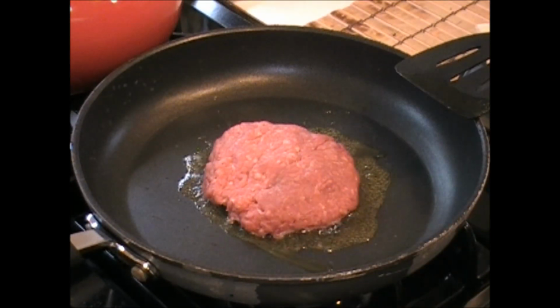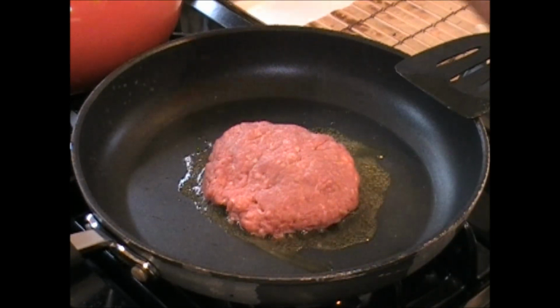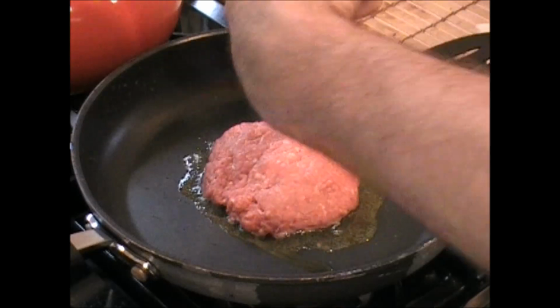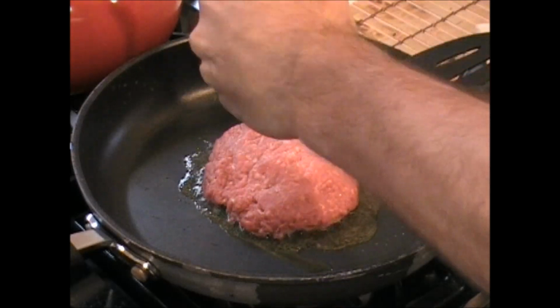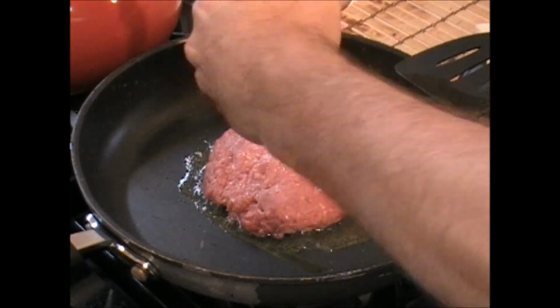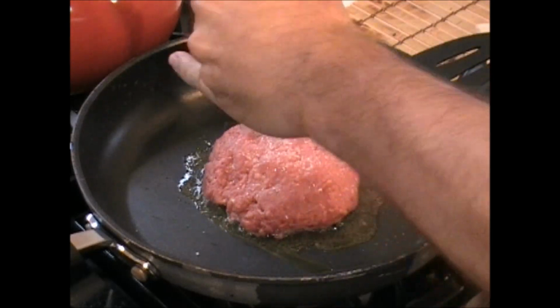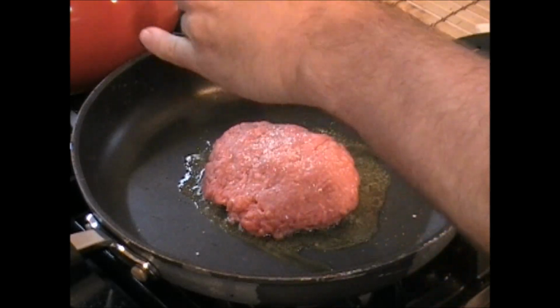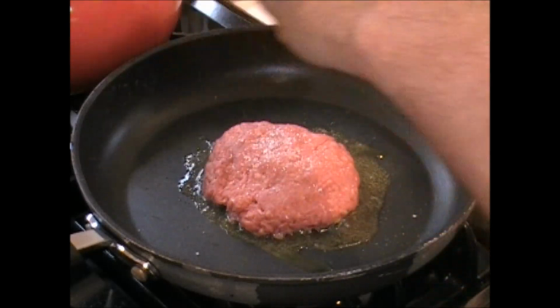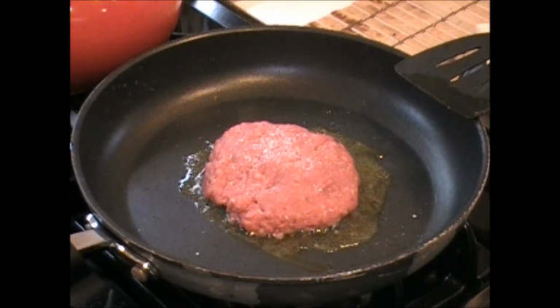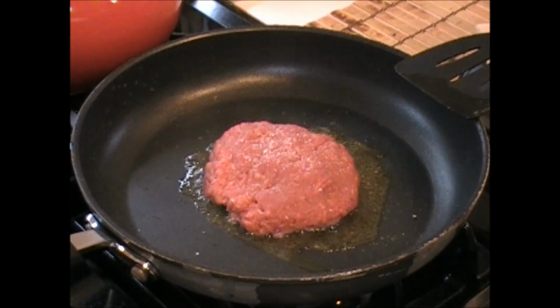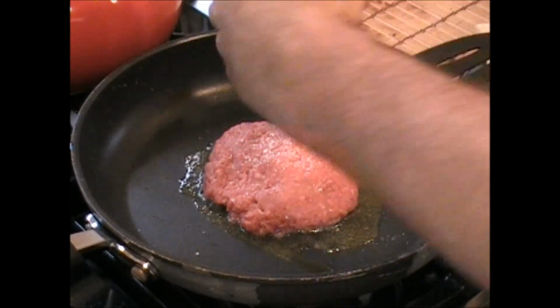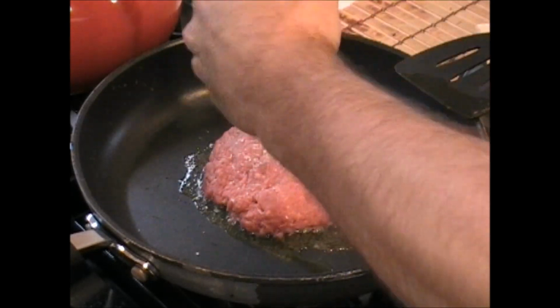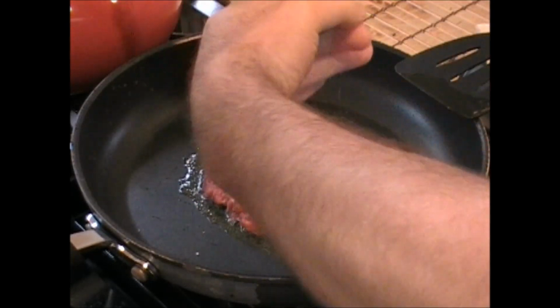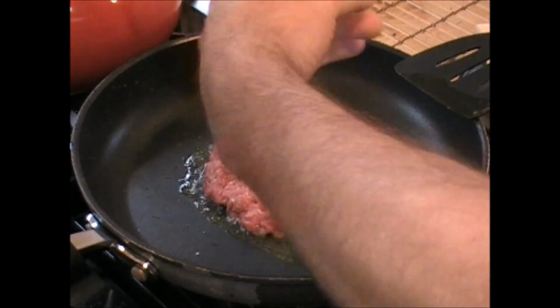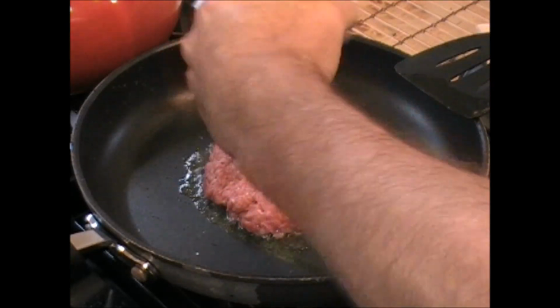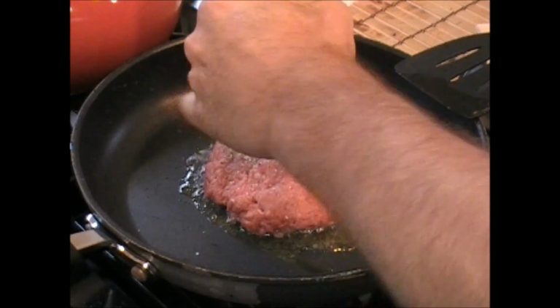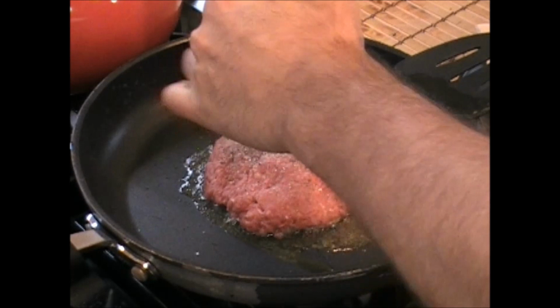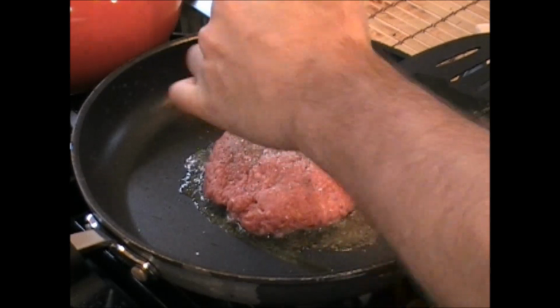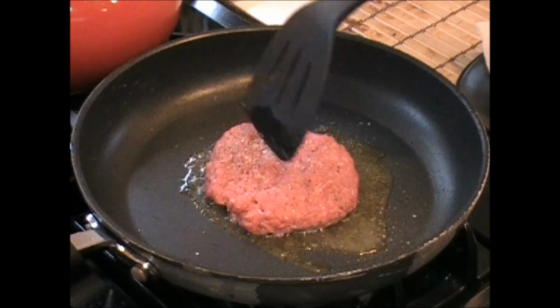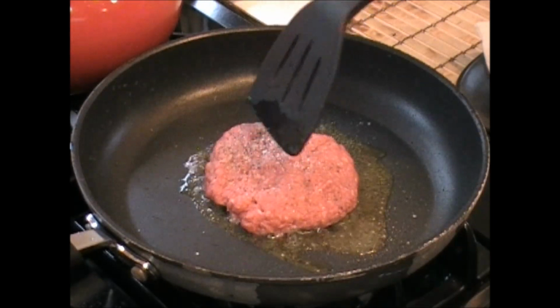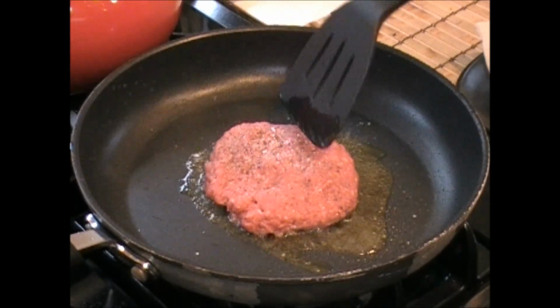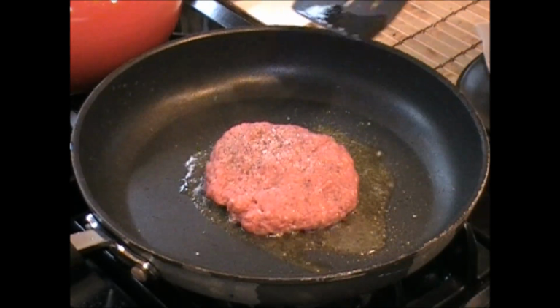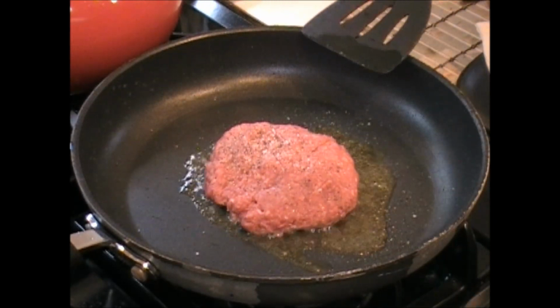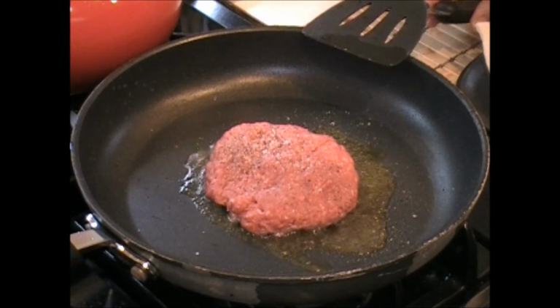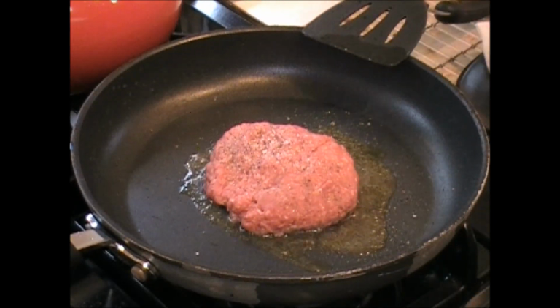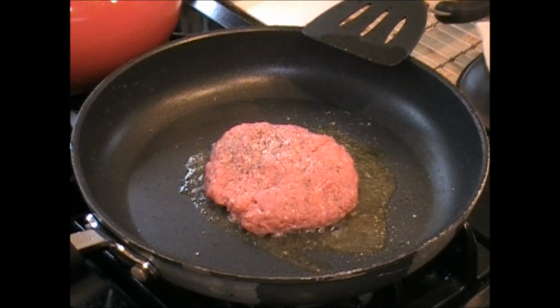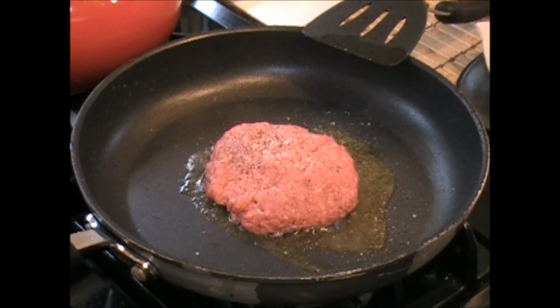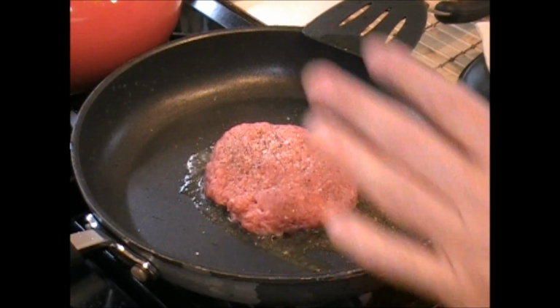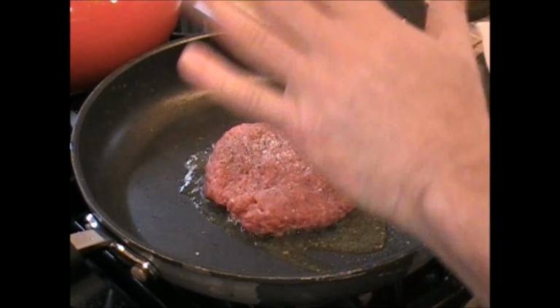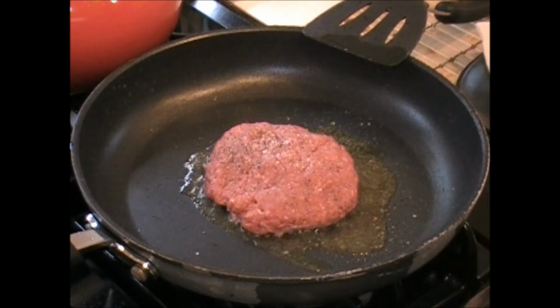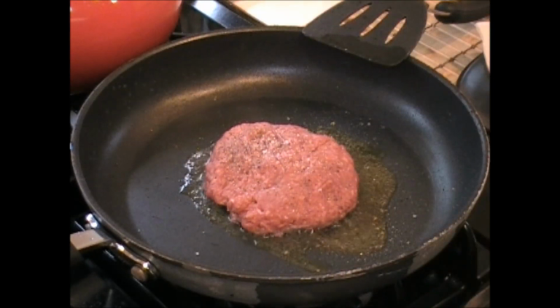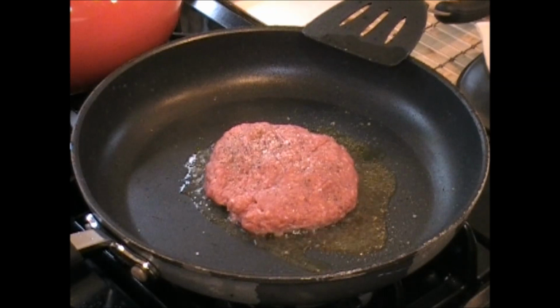A couple cracks of salt. Some pepper. I'm going to give this two, three minutes on this side. Flip it at that time. I'll see you then.